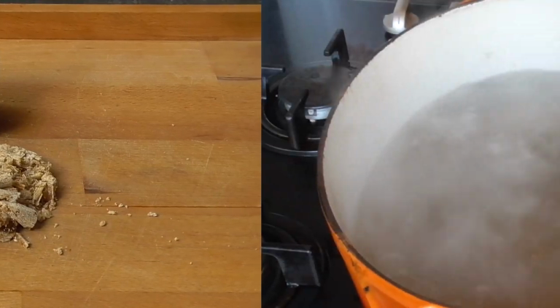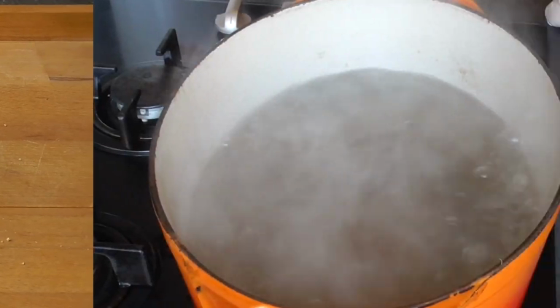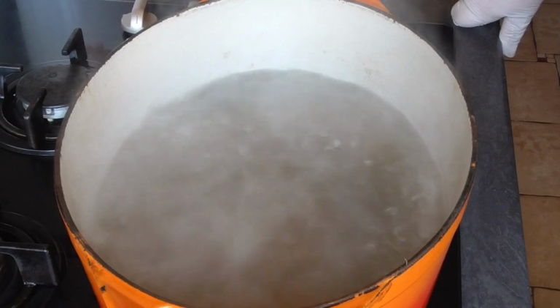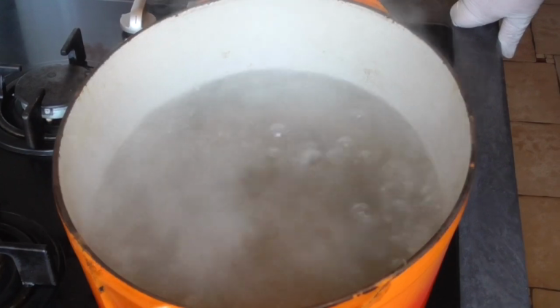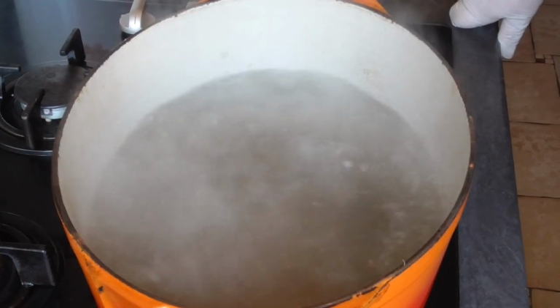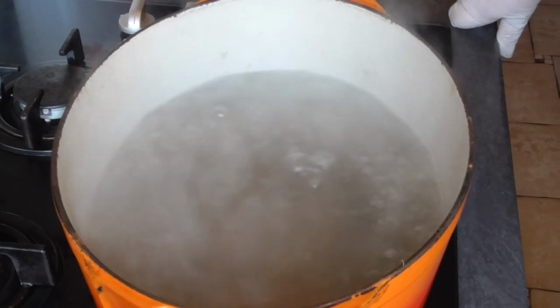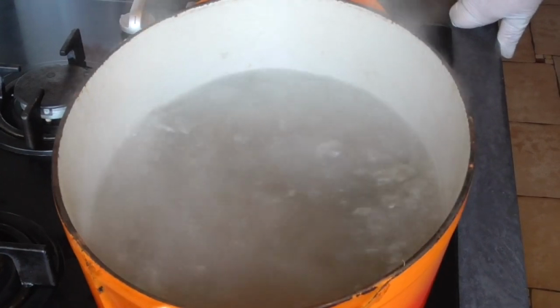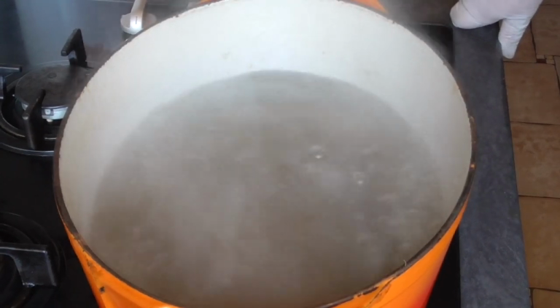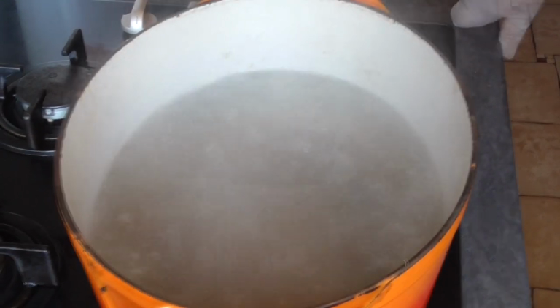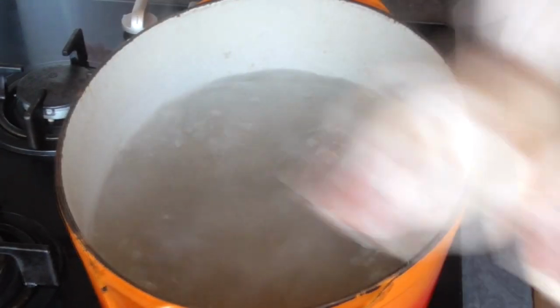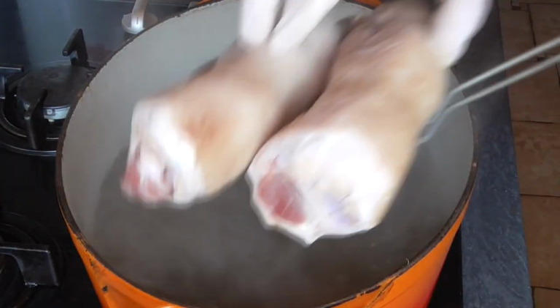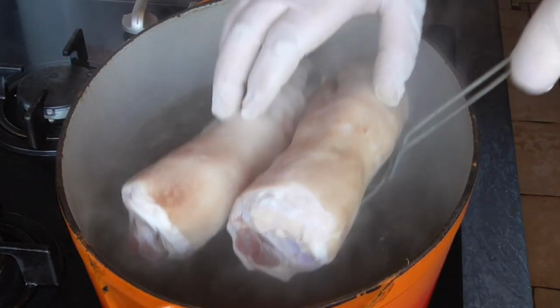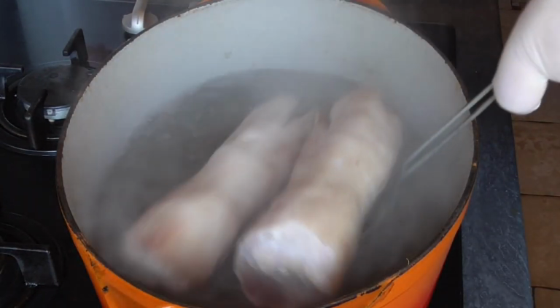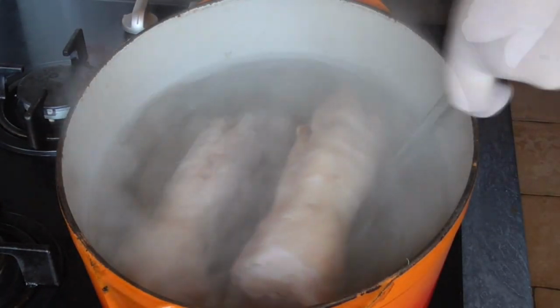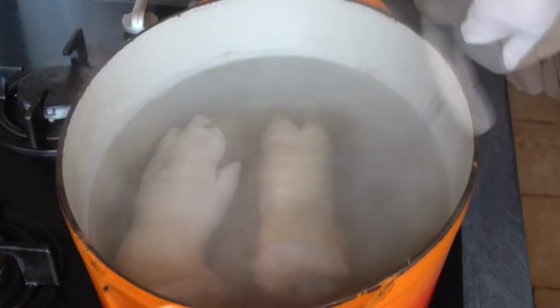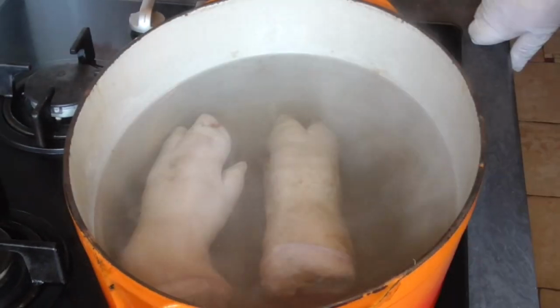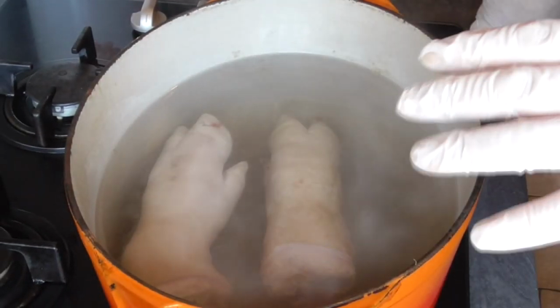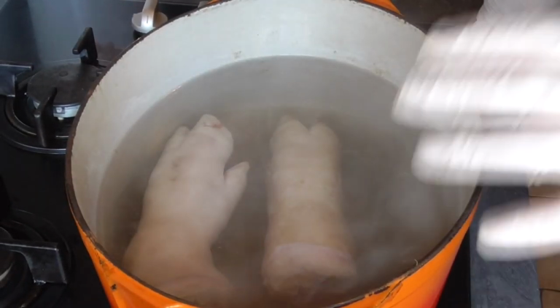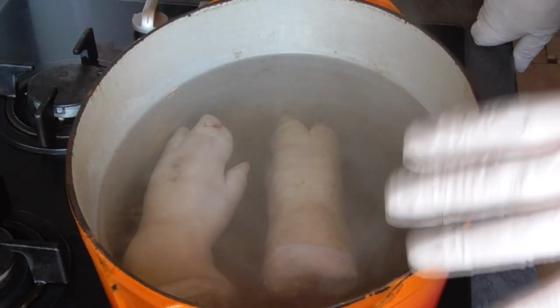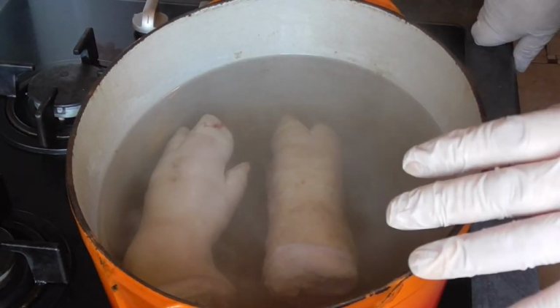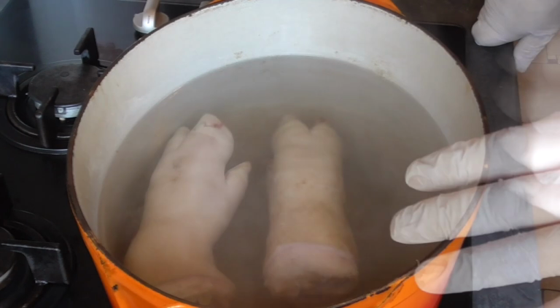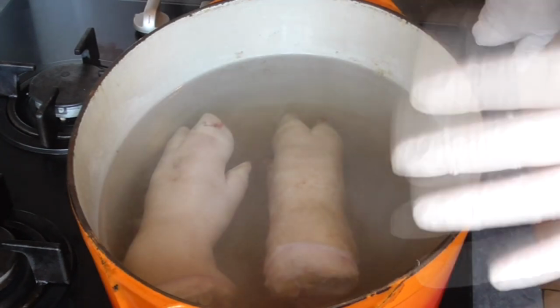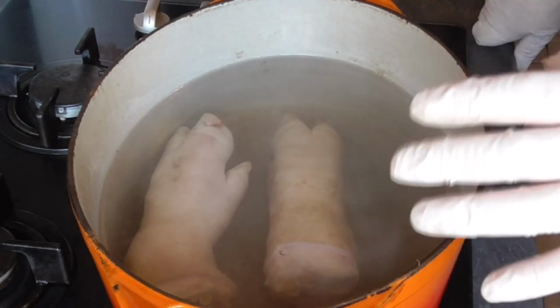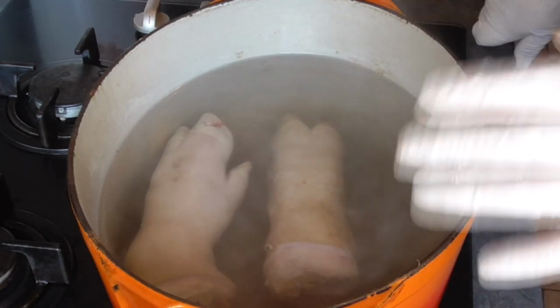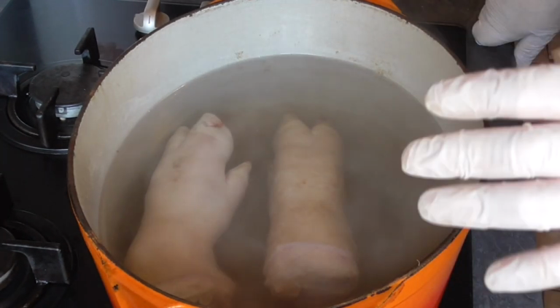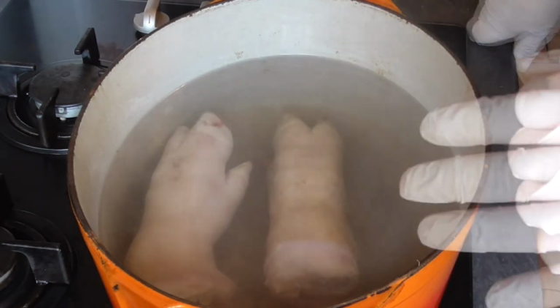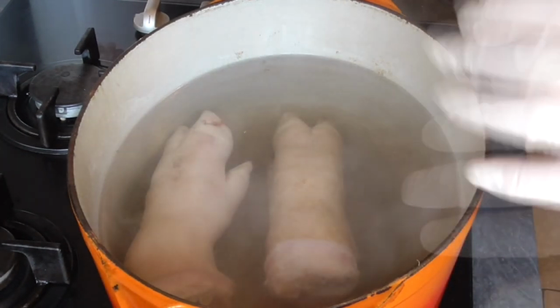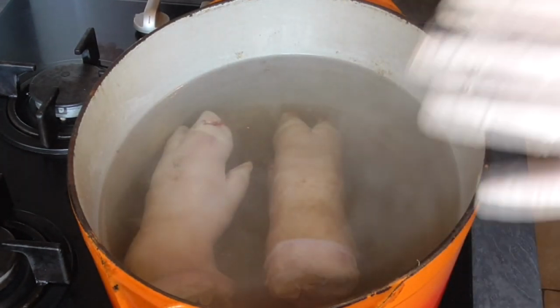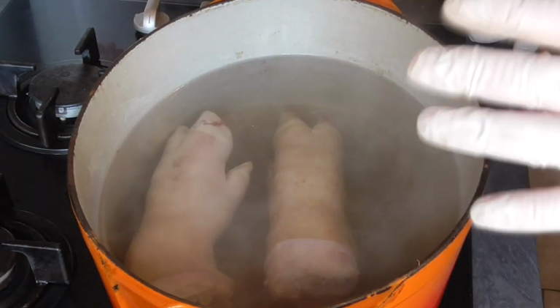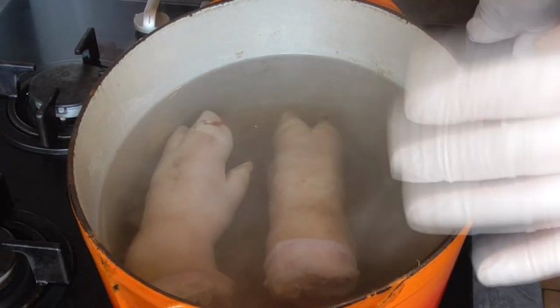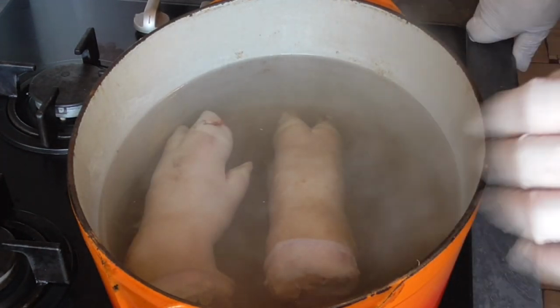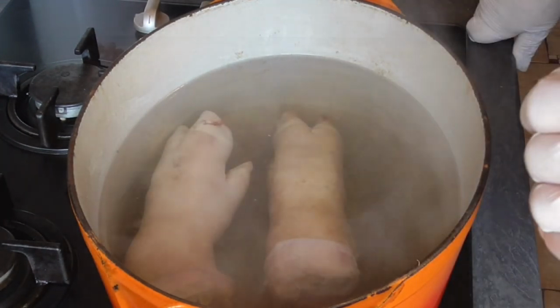In the pan, bring some water to the boiling point, add the pork trotters. Once your water is back to the boiling point, let them cook for ten minutes, and then rinse them in cold water.